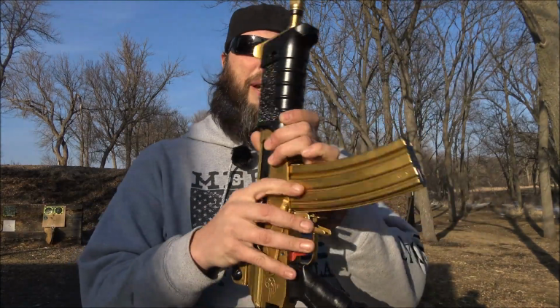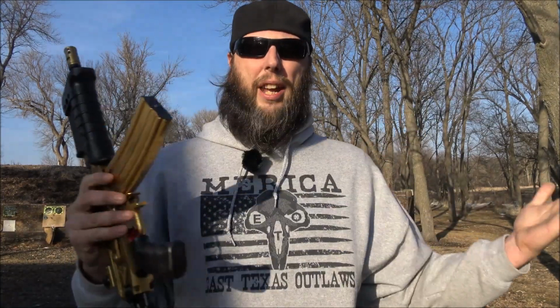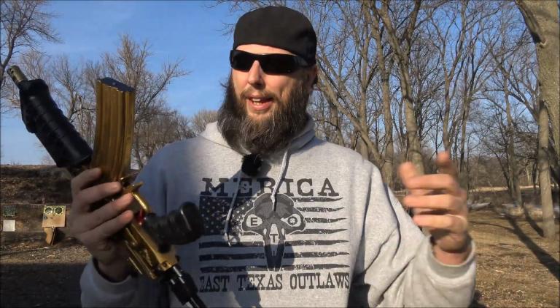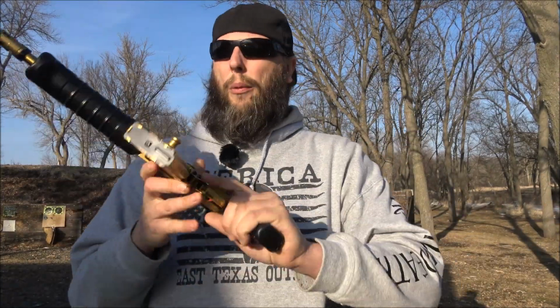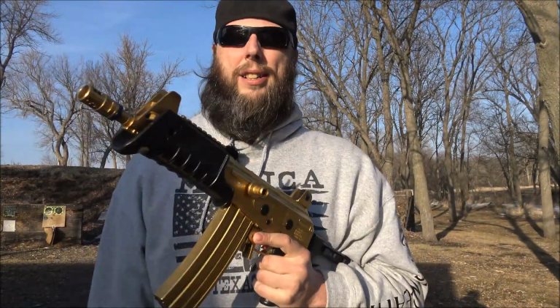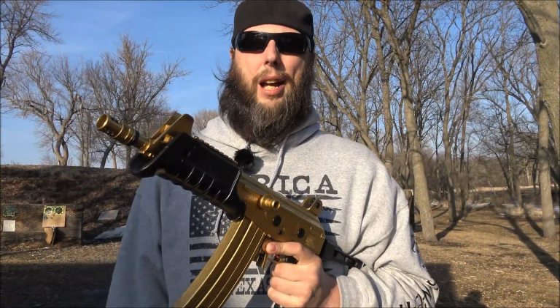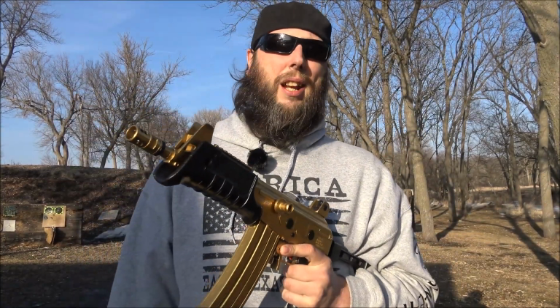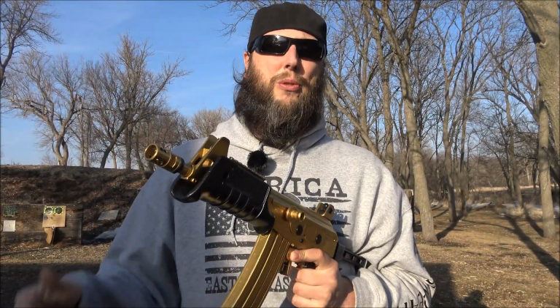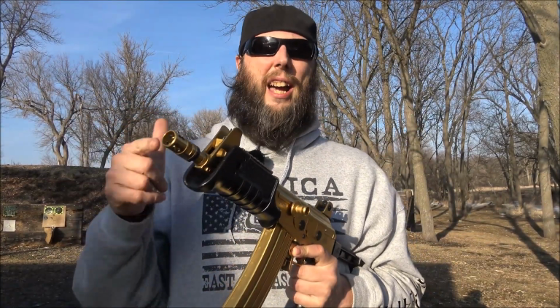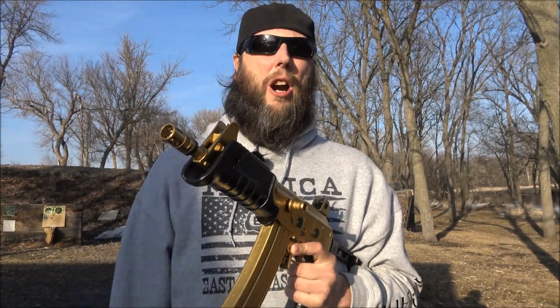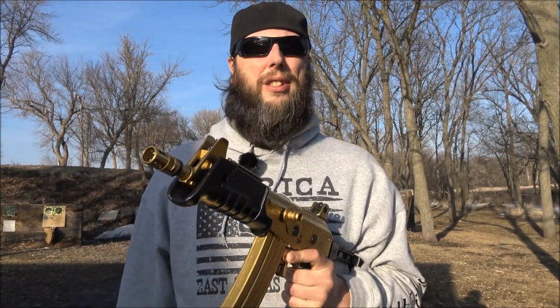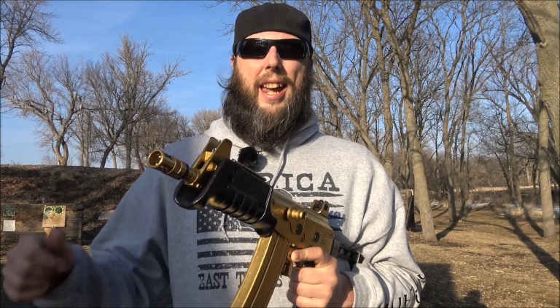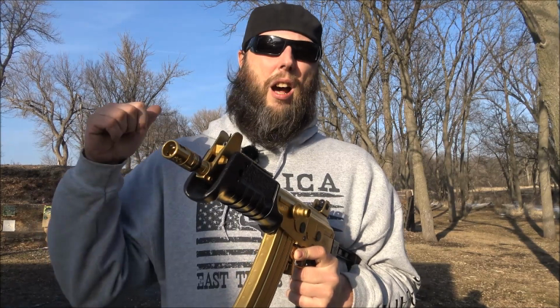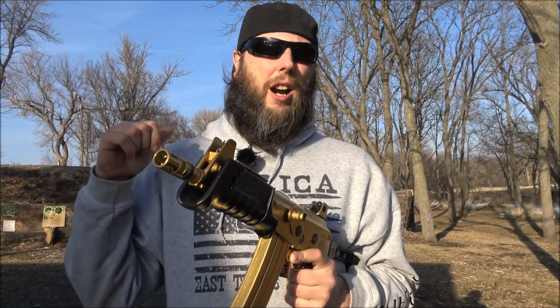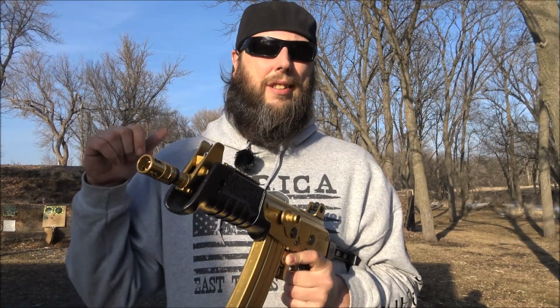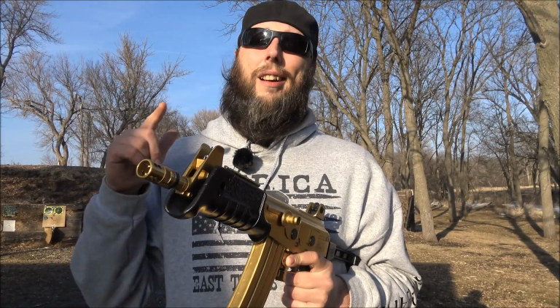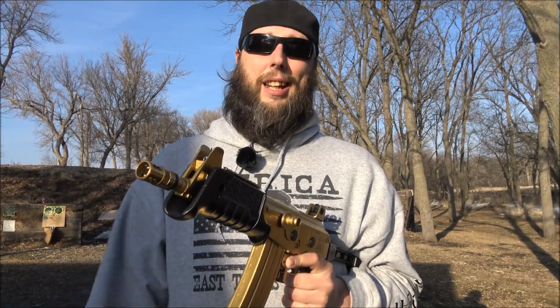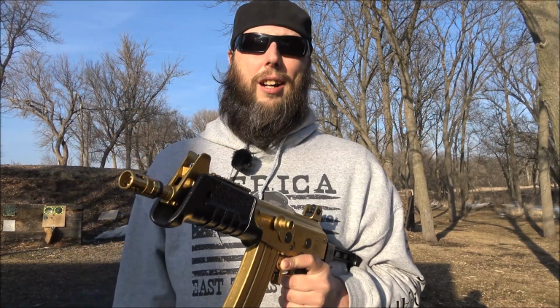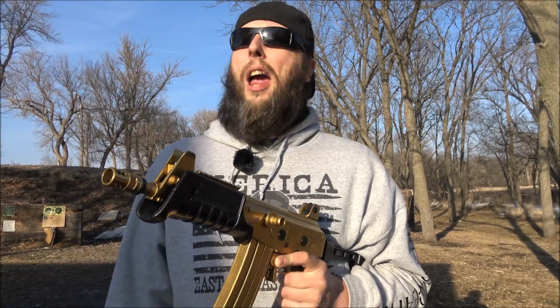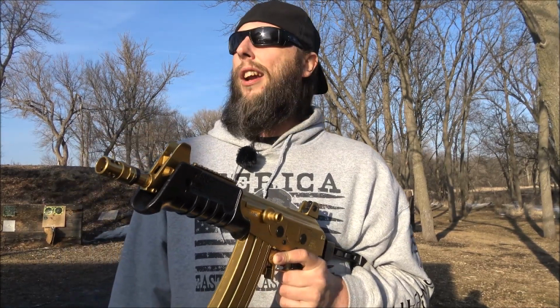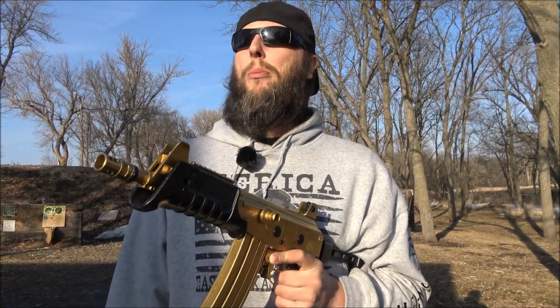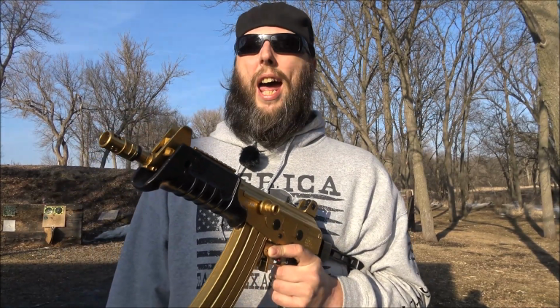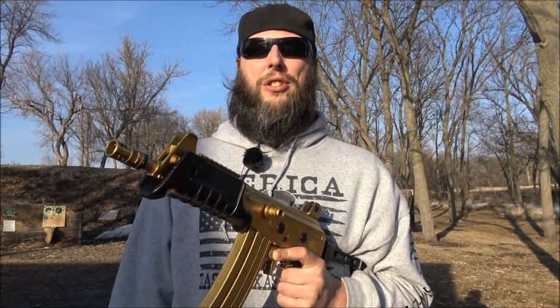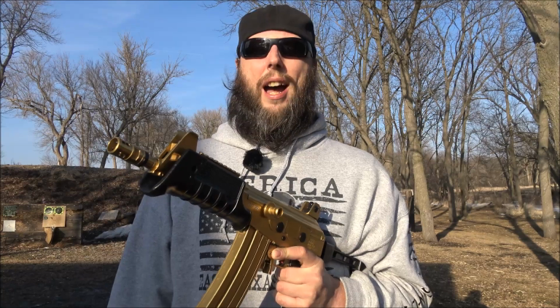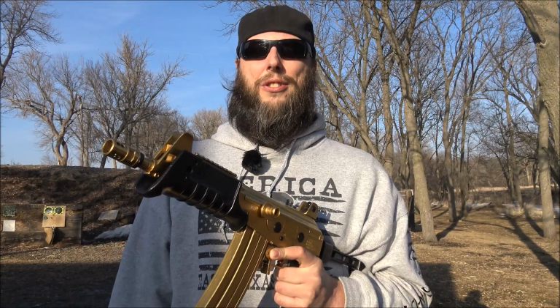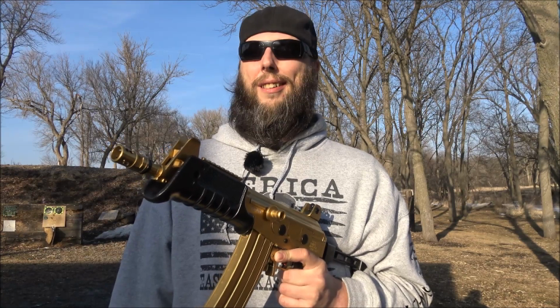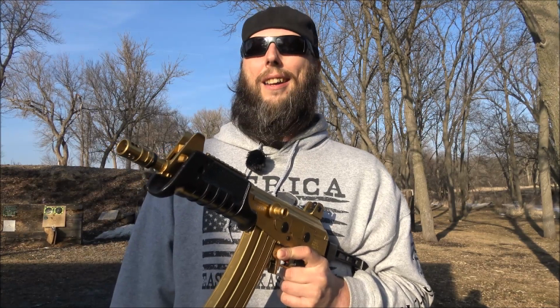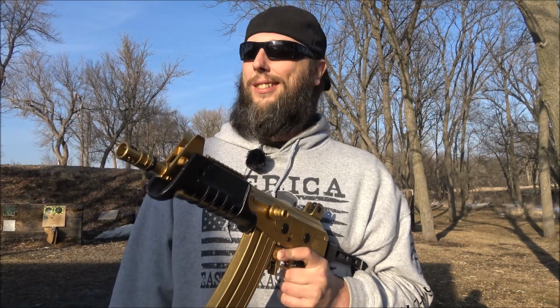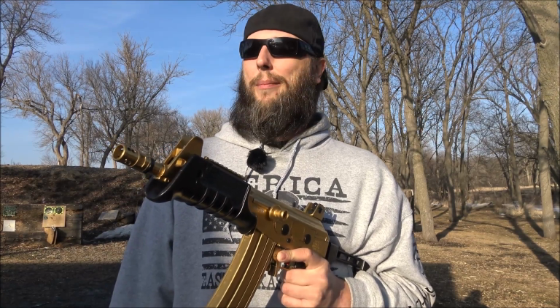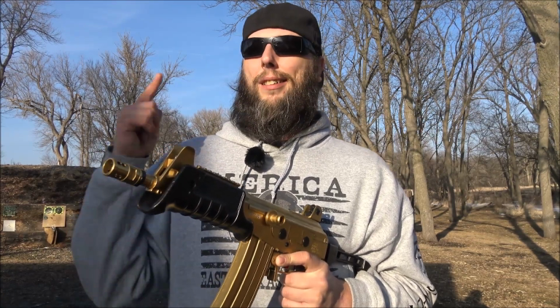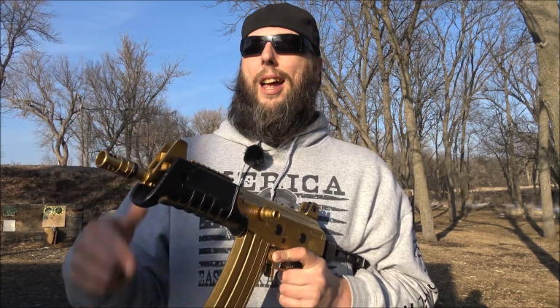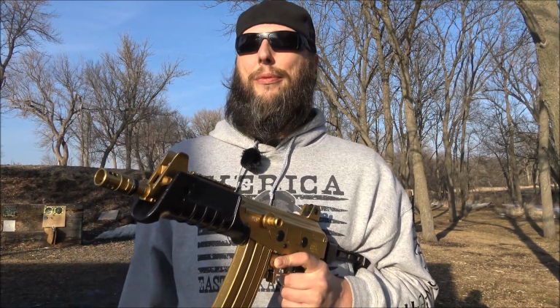What are we going to be doing today? I'm going to set up some ShootSteel.com targets at about 100 yards, let it get dark, and we're going to shoot some red tracer rounds. Let's load it up and have some fun.